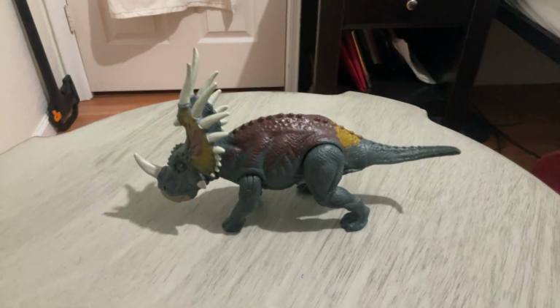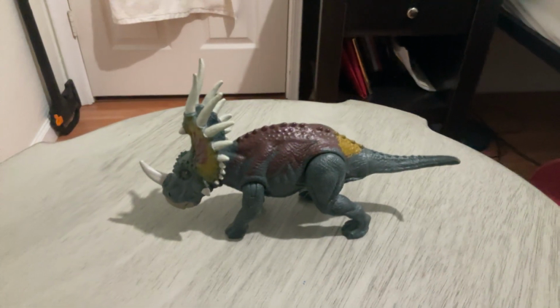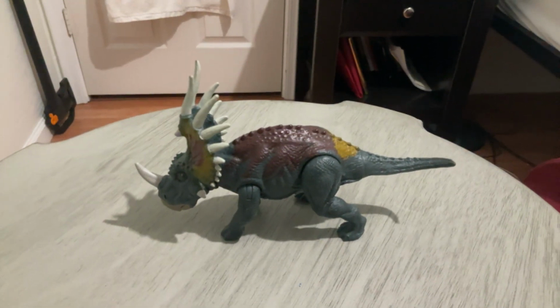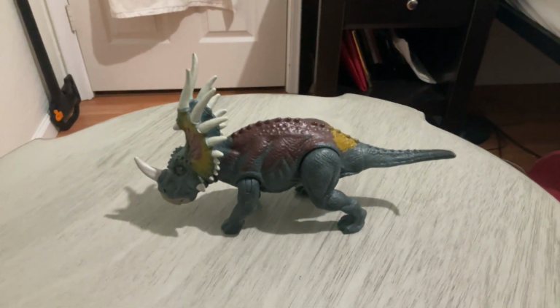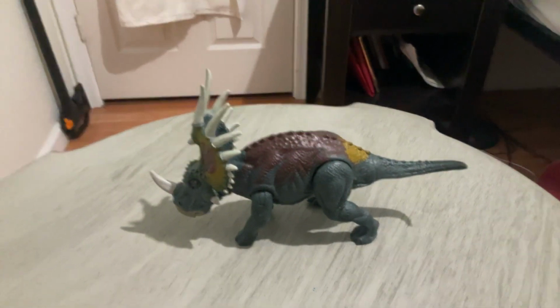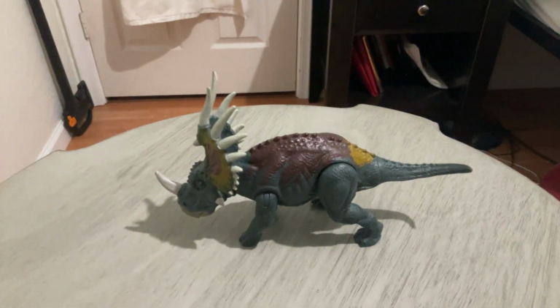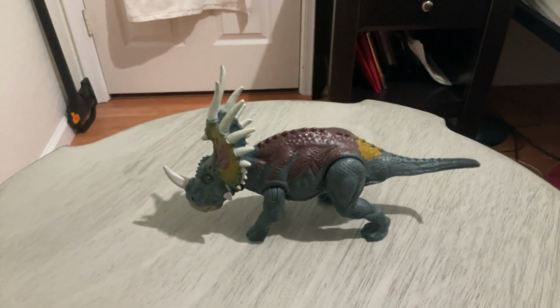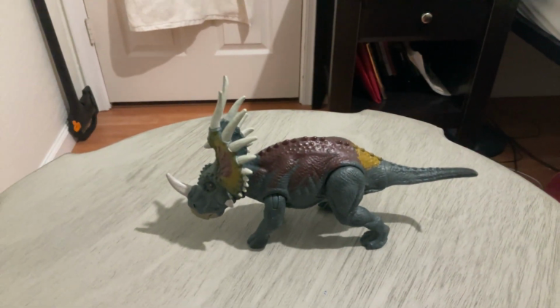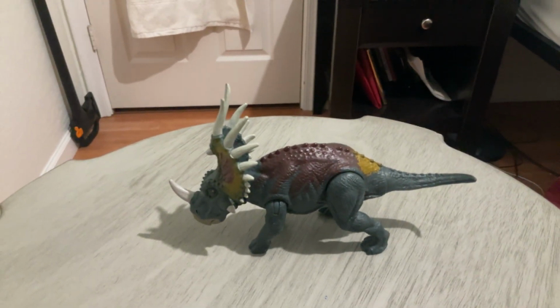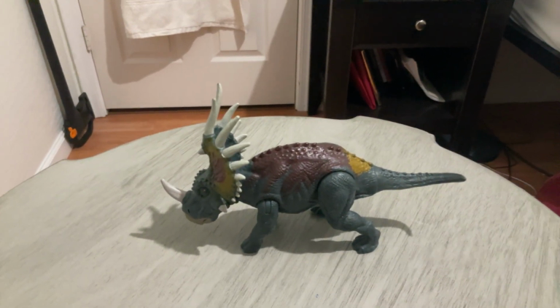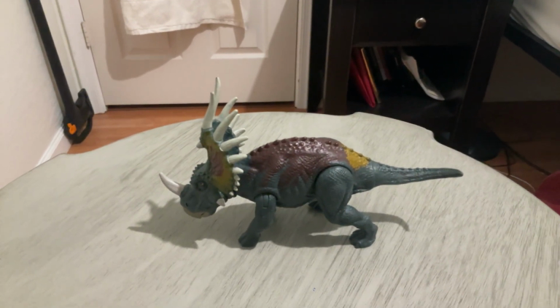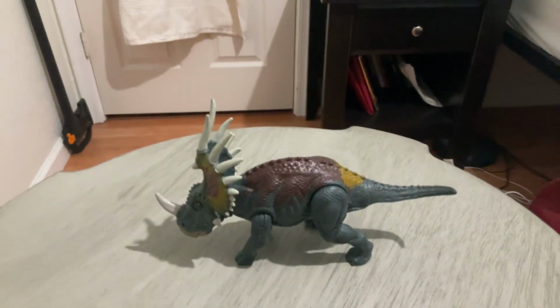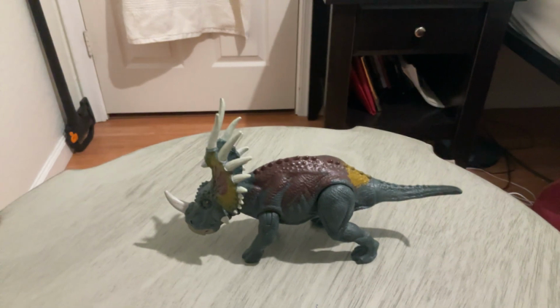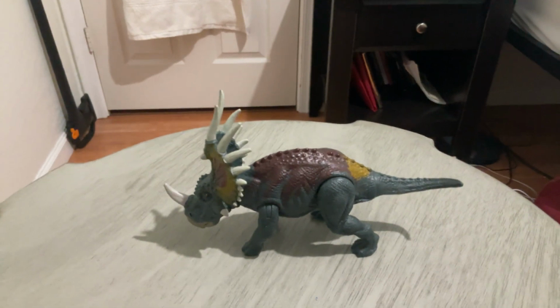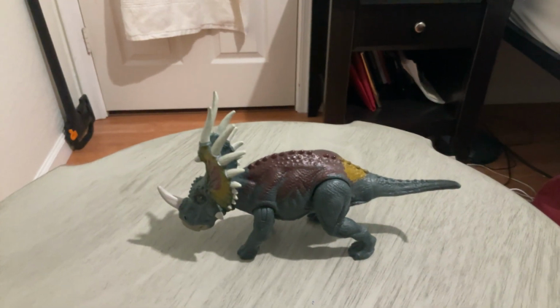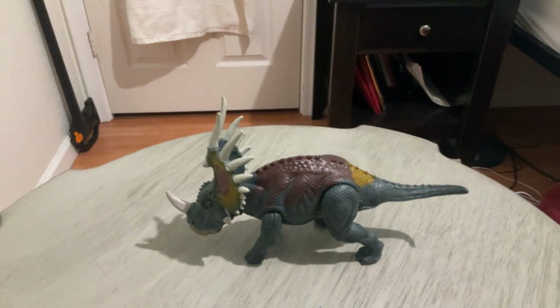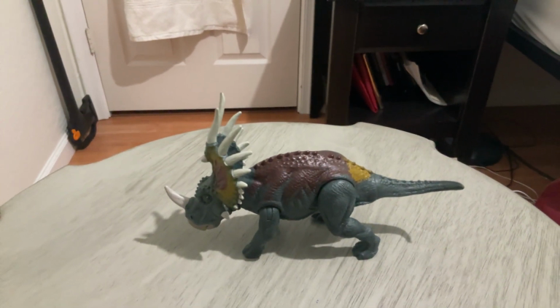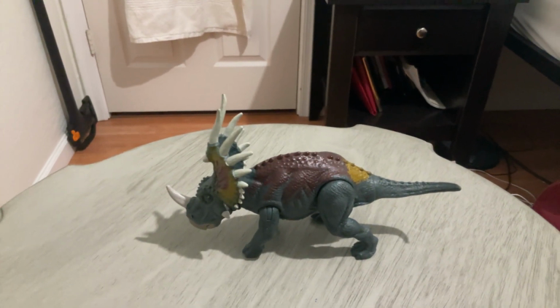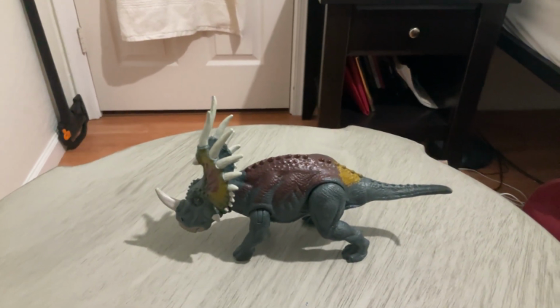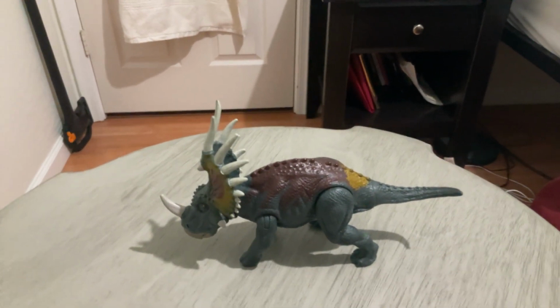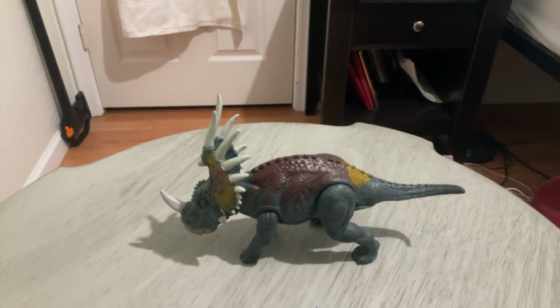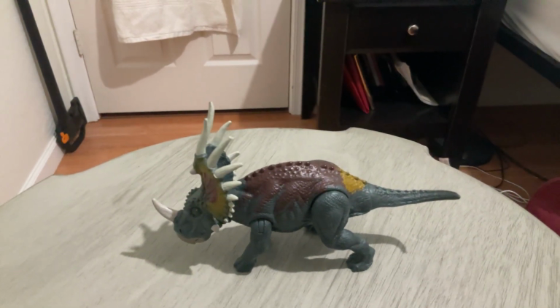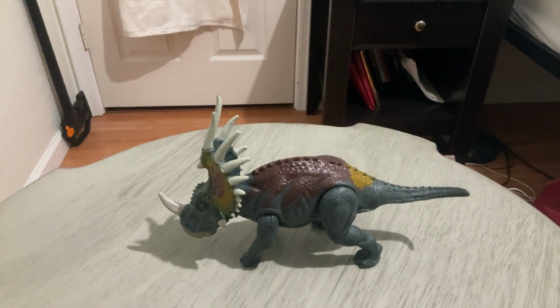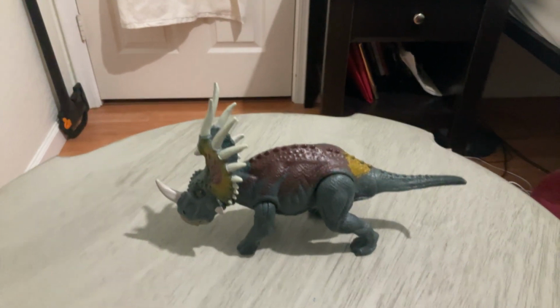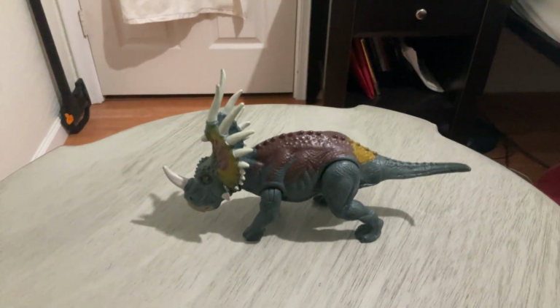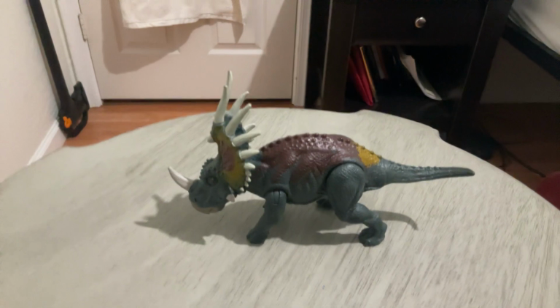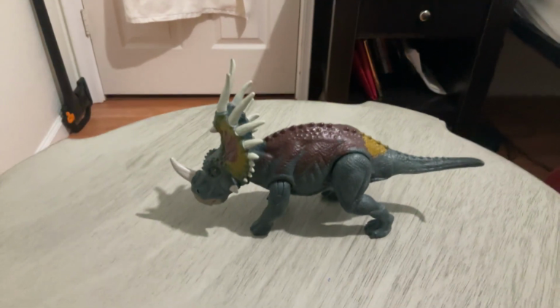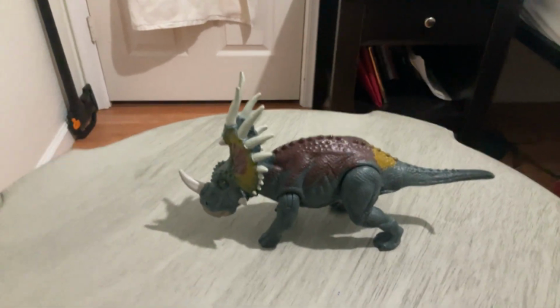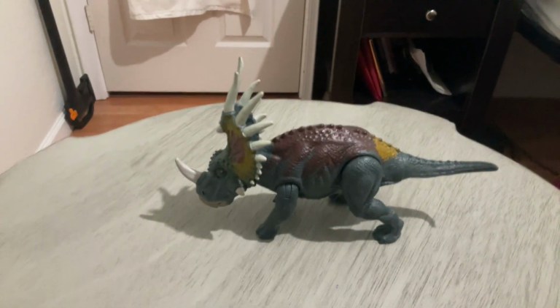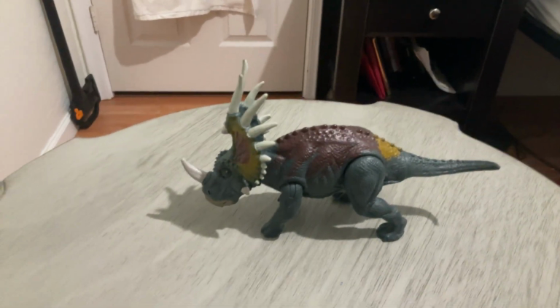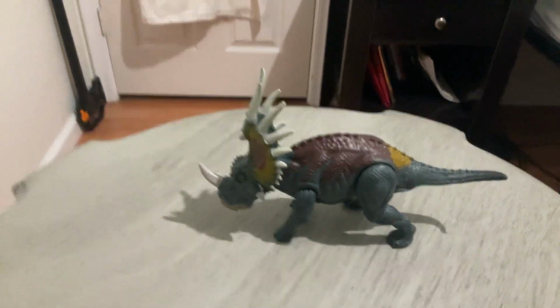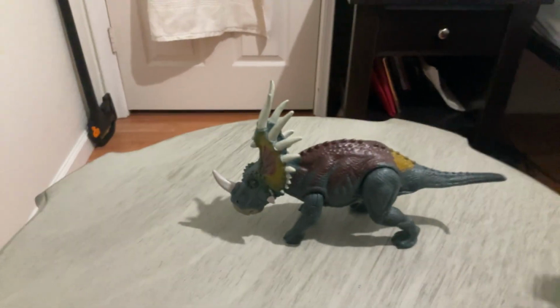Hello everyone, this is Mason Haggett from the Casino Co-official, and today we are going to be reviewing the Dino Rivals Mattel Styracosaurus. So let's begin.